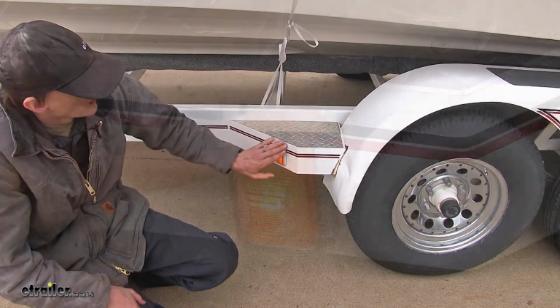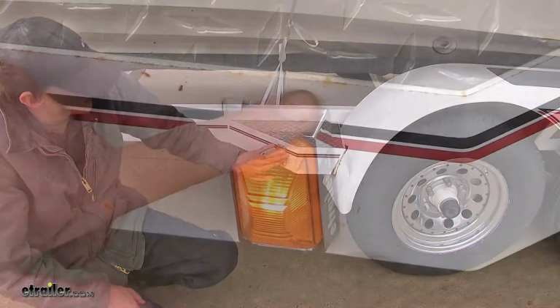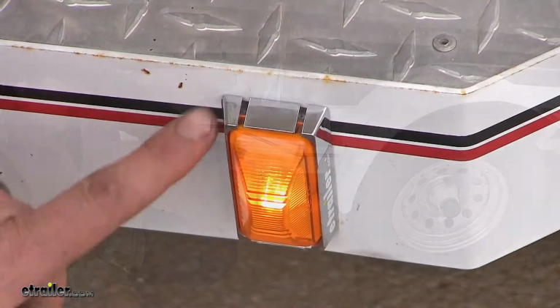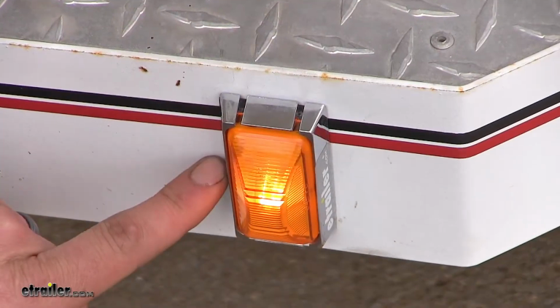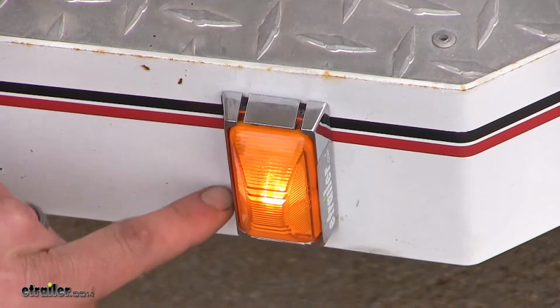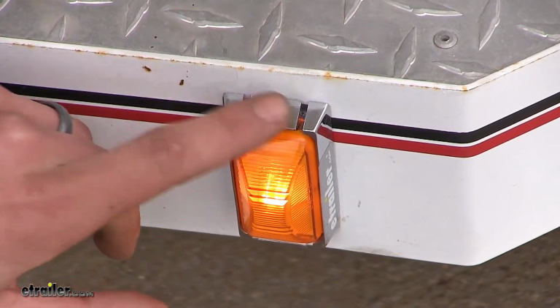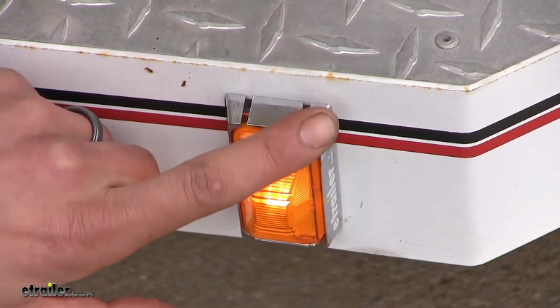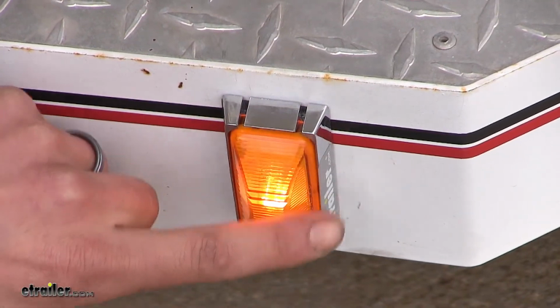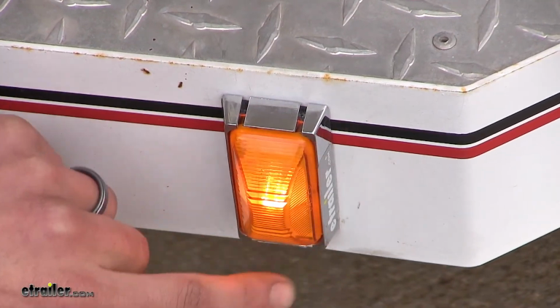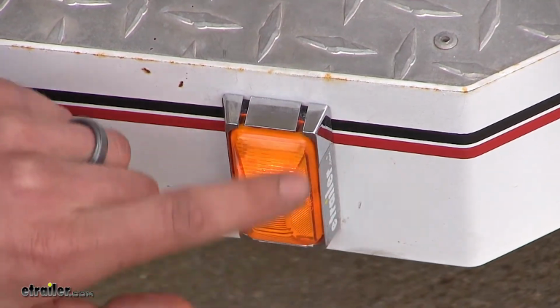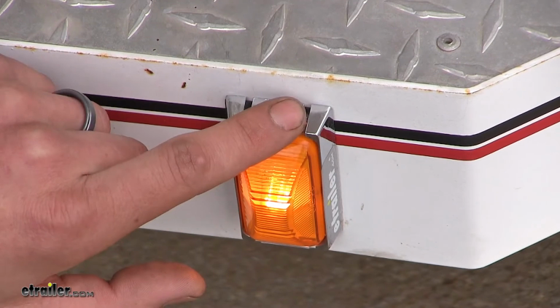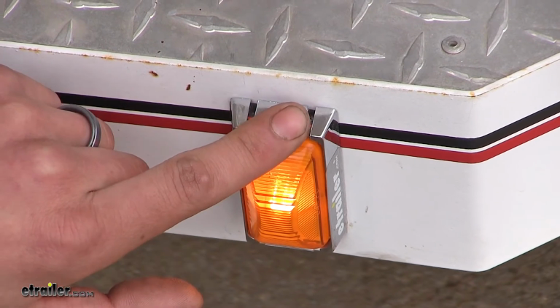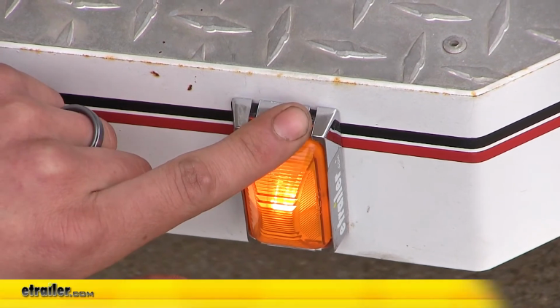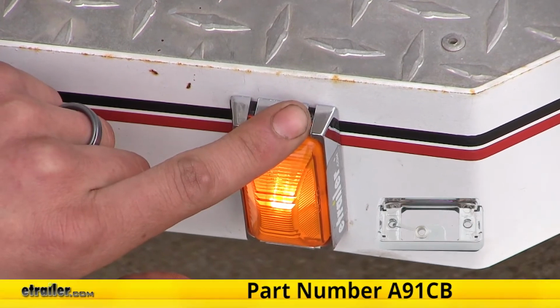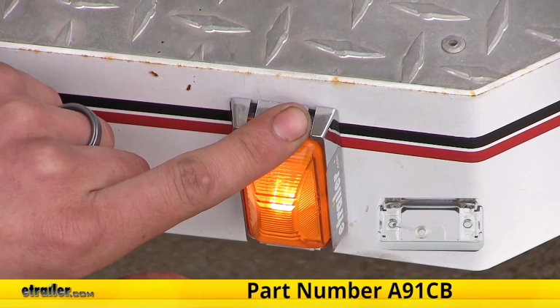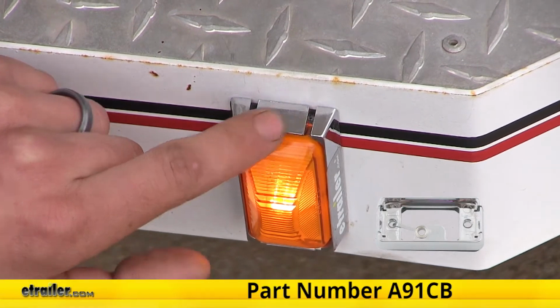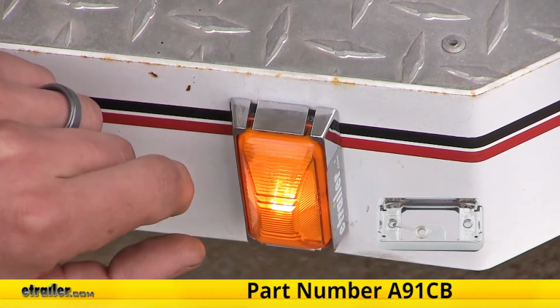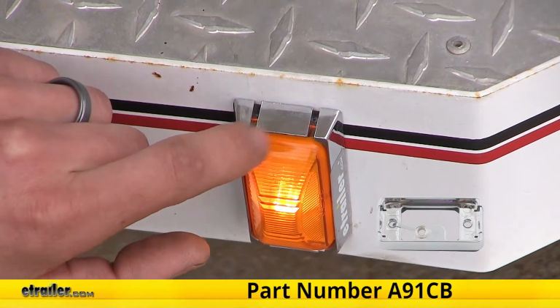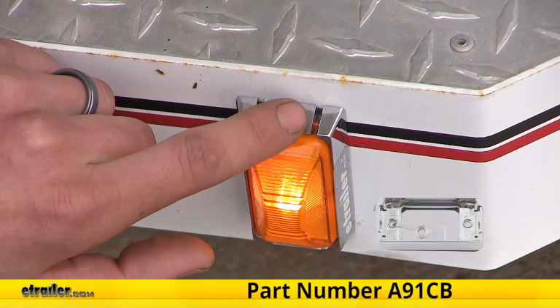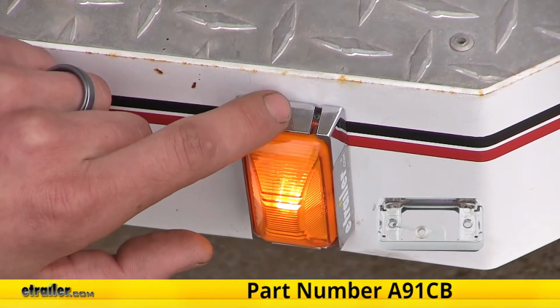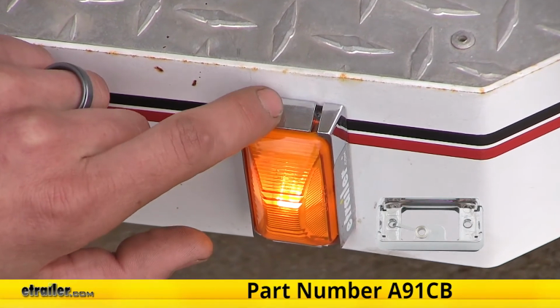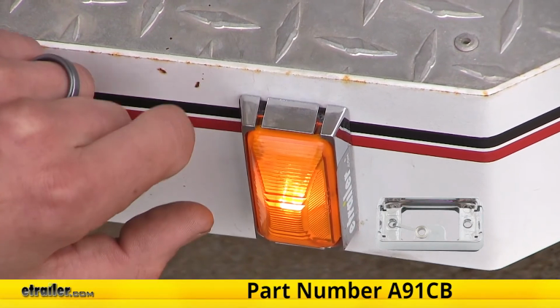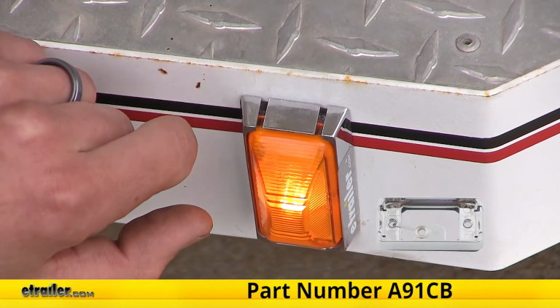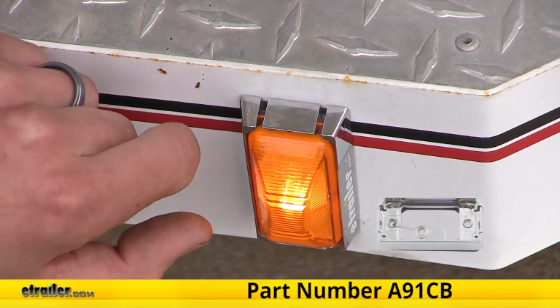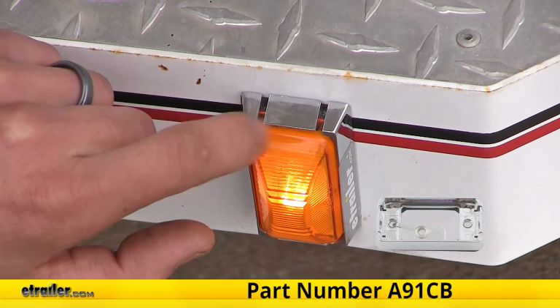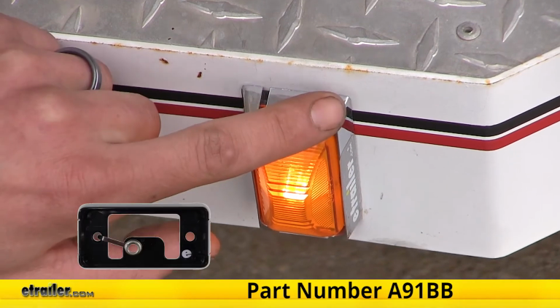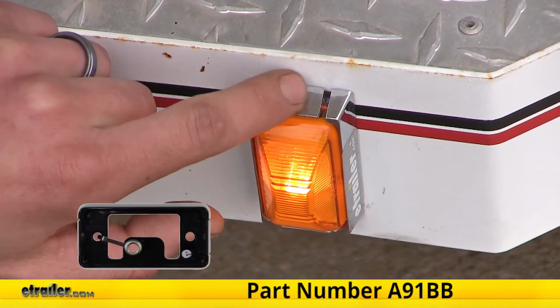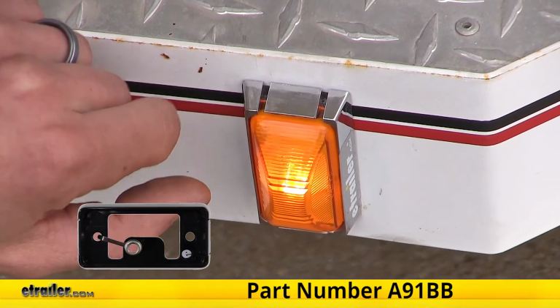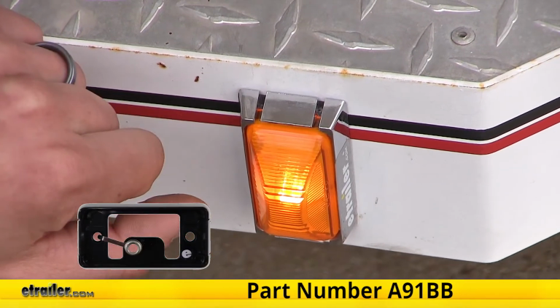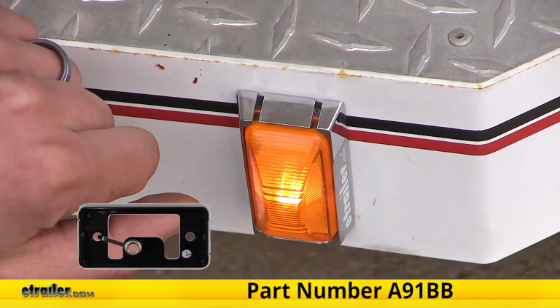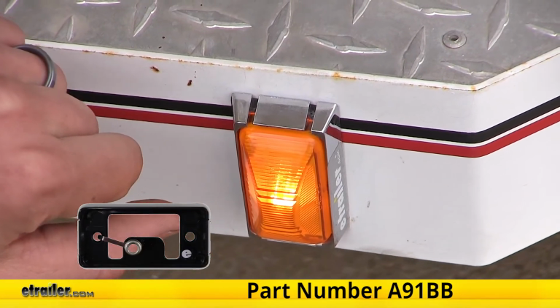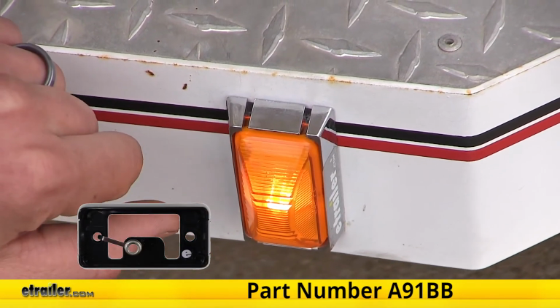If you want to do a bracket mount on the surface like we have here, you can pick up a chrome one as part number A91CB or a black one as part number A91BB.